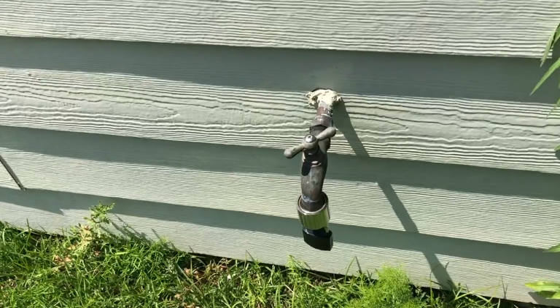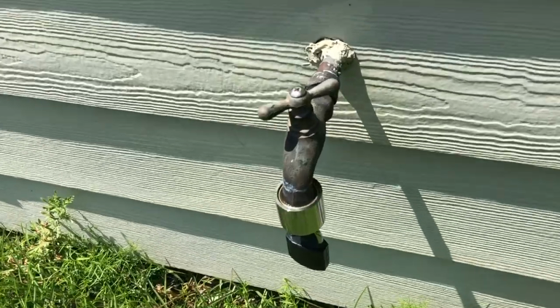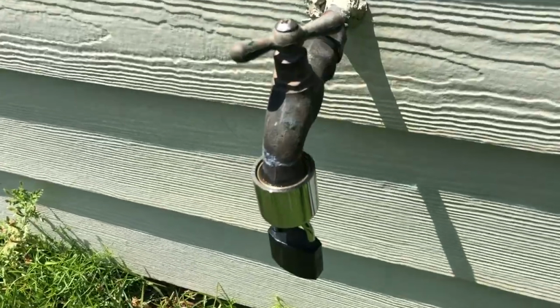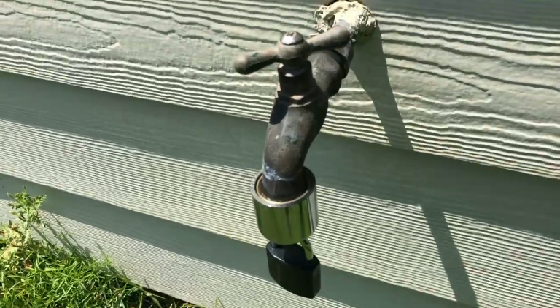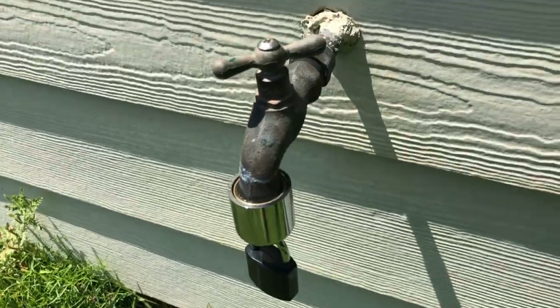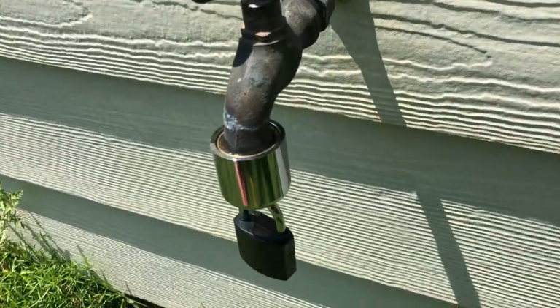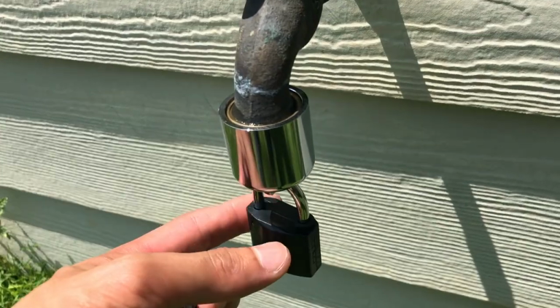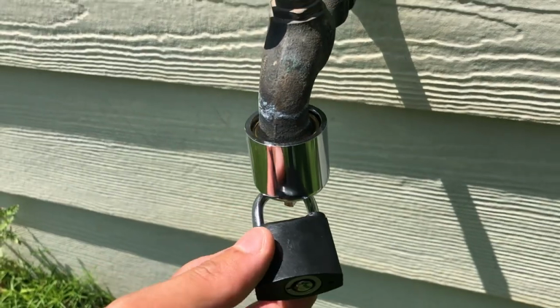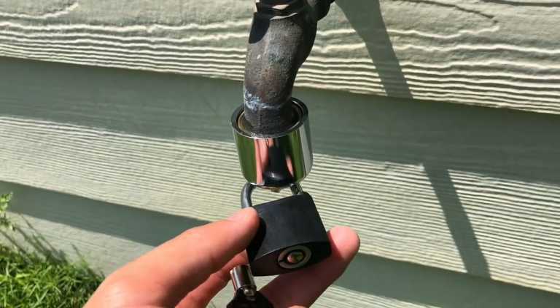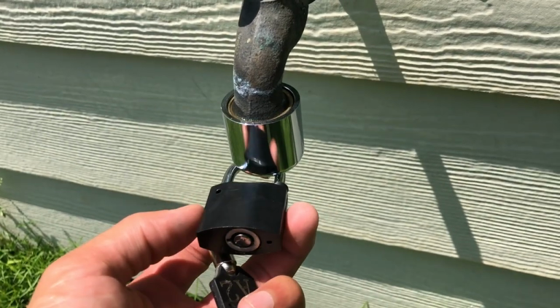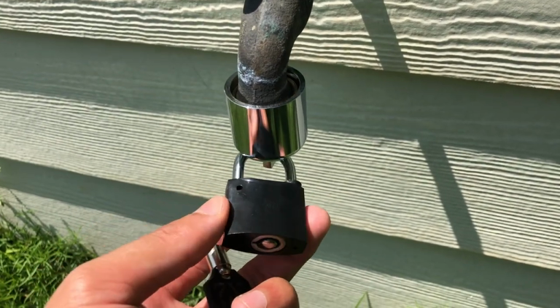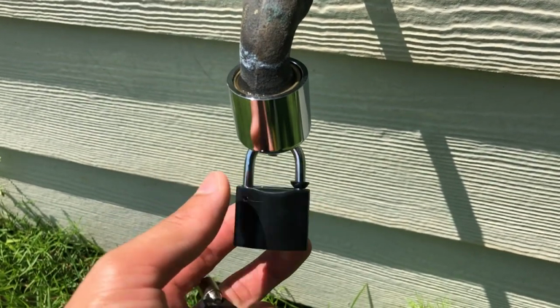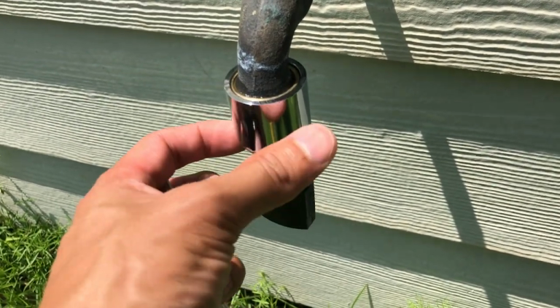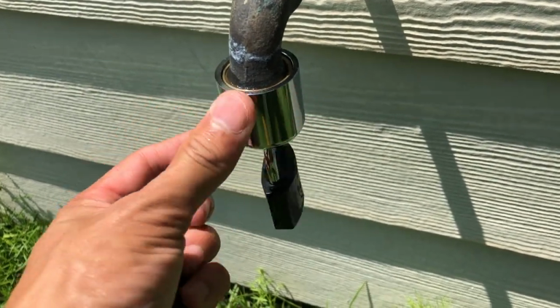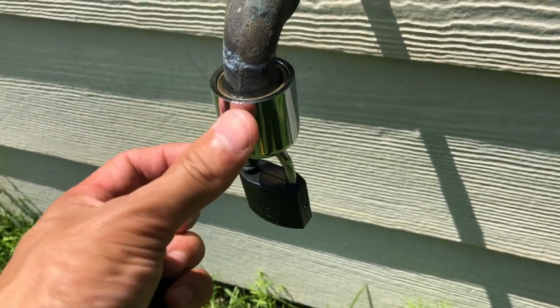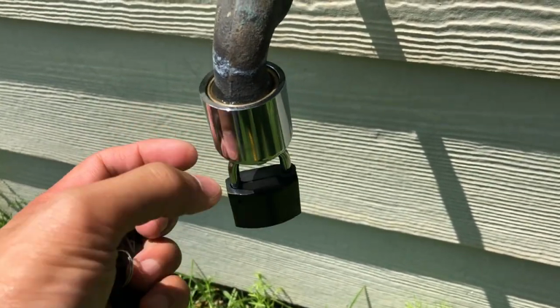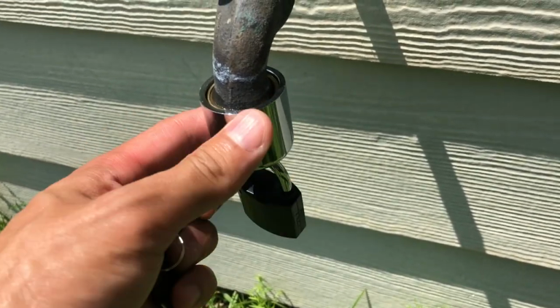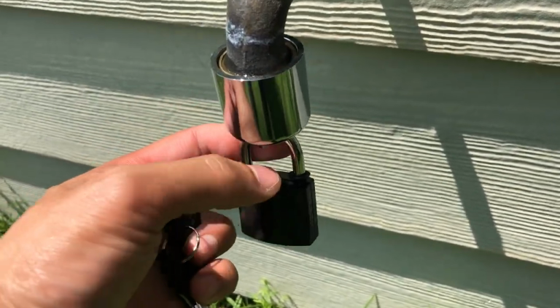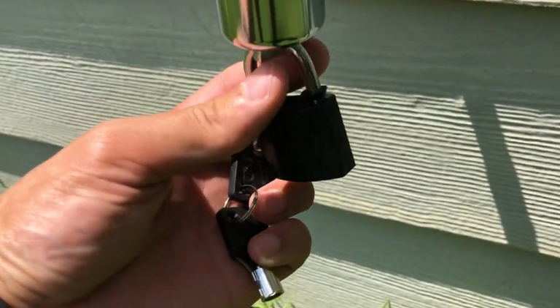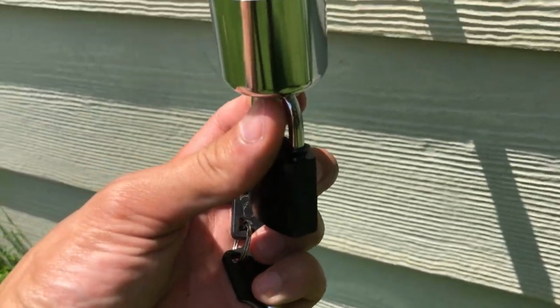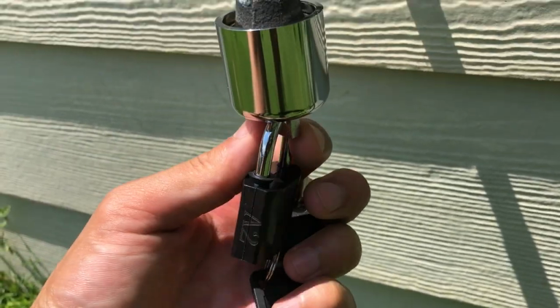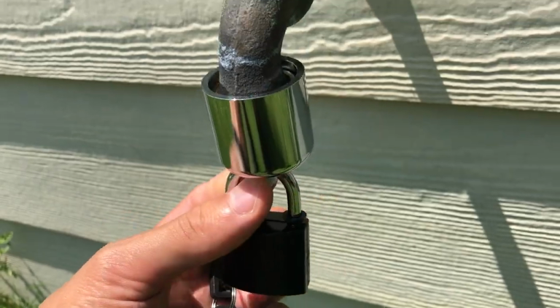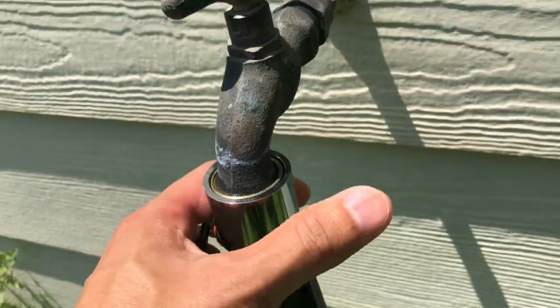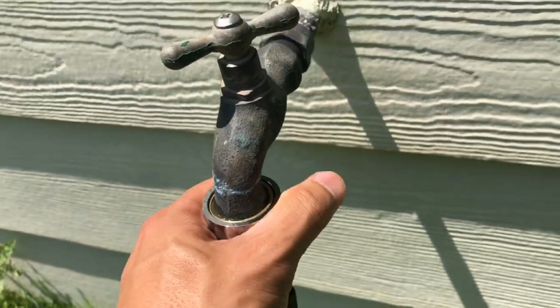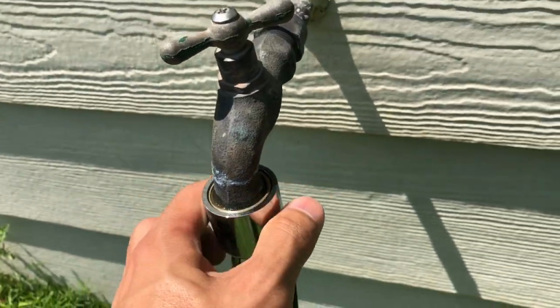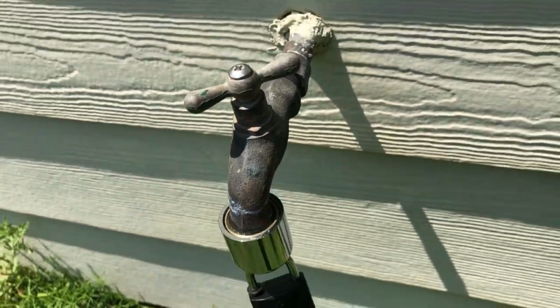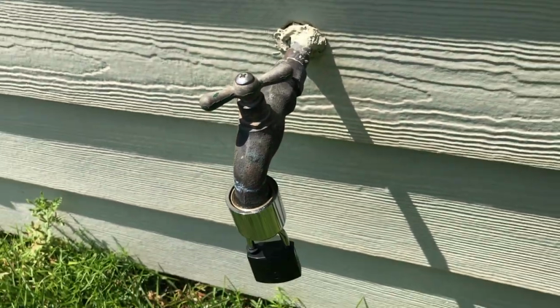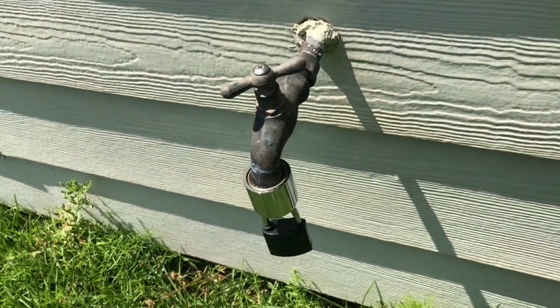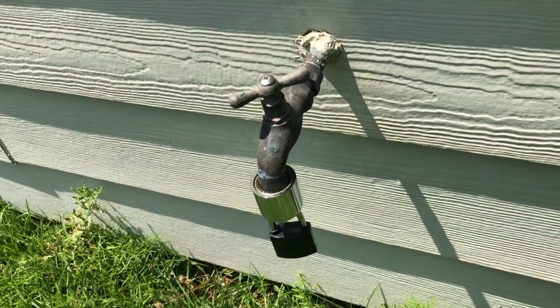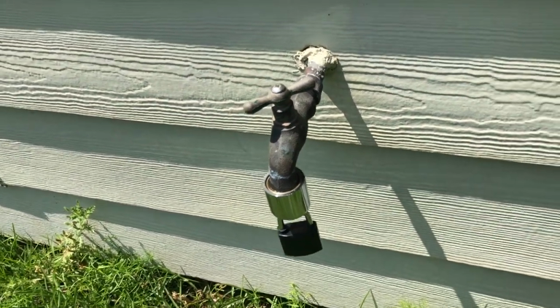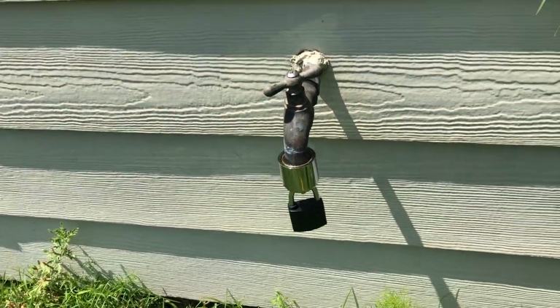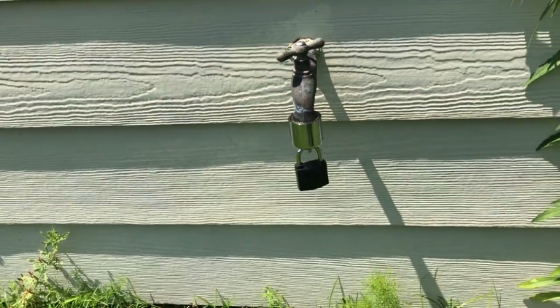I have this Hose Bib lock on several of my properties and I love it. My water bill has actually gone down because people aren't able to steal my water anymore. So I'm going to show you real quick how to install it on another property.